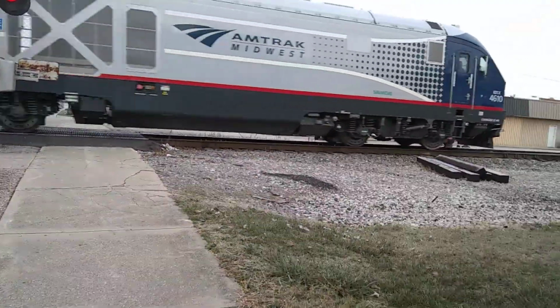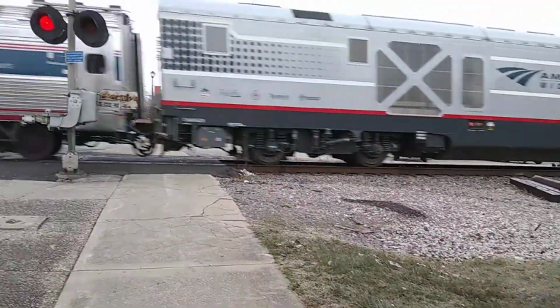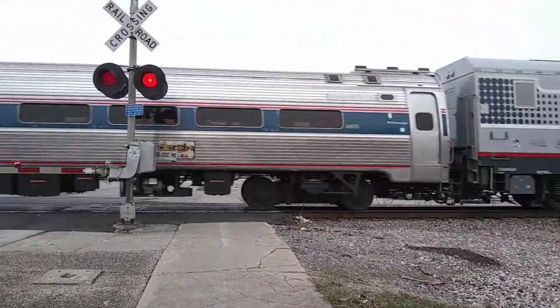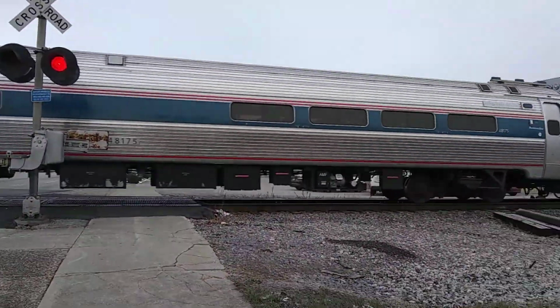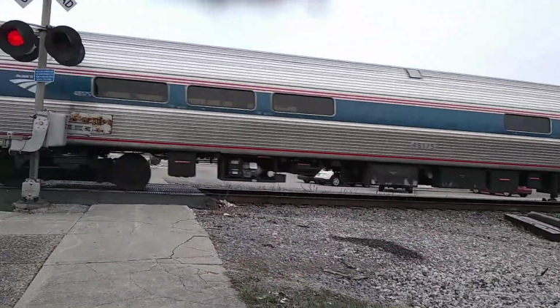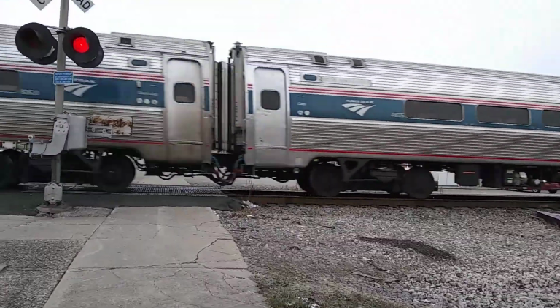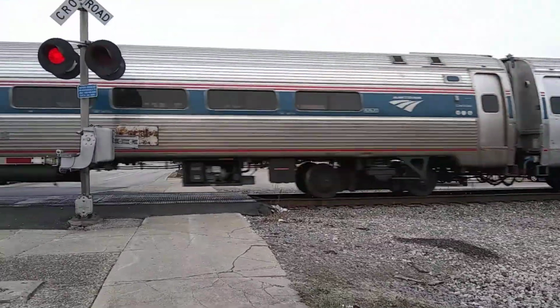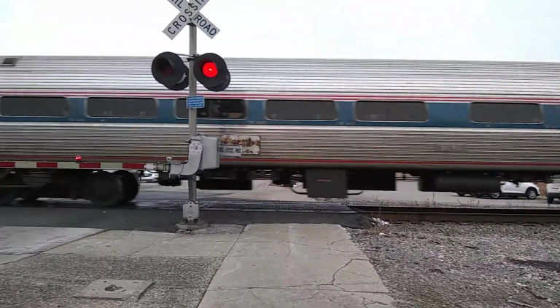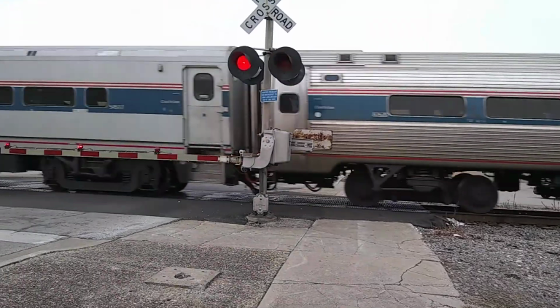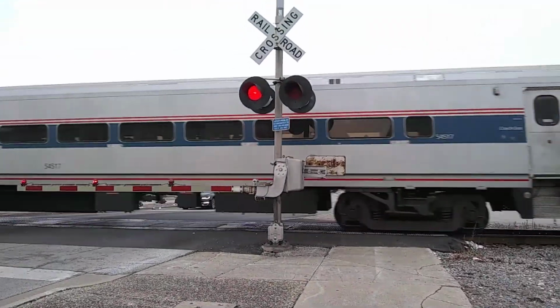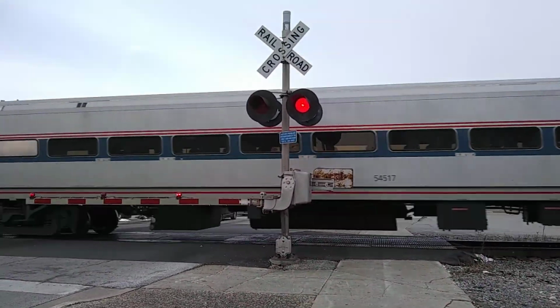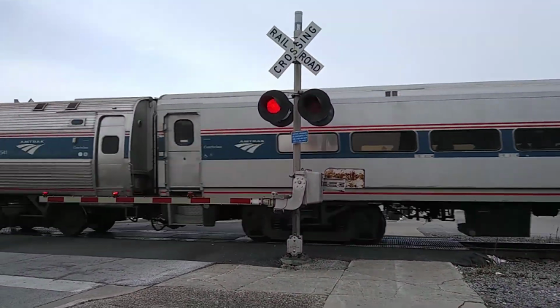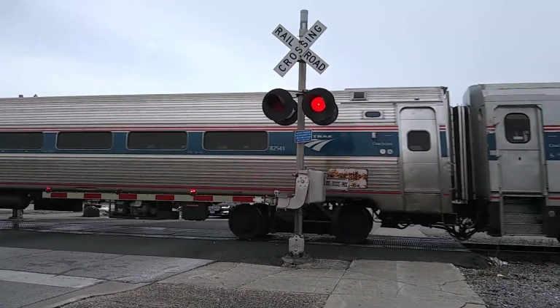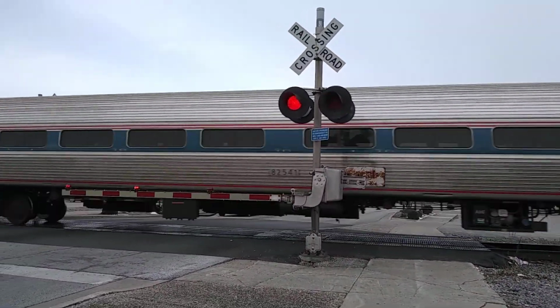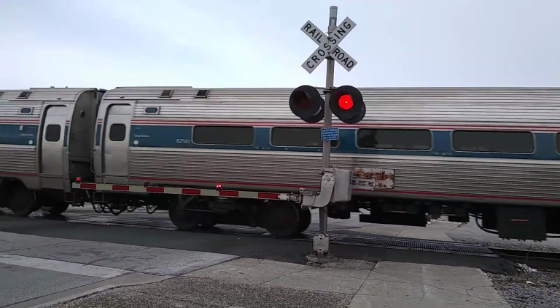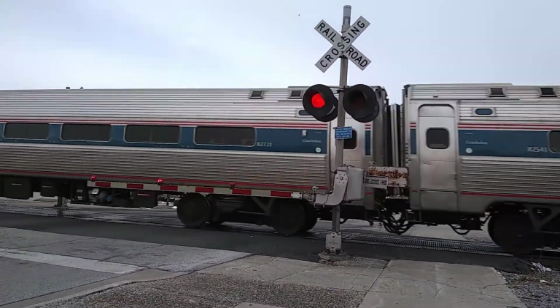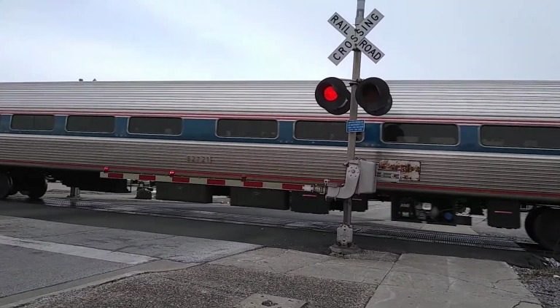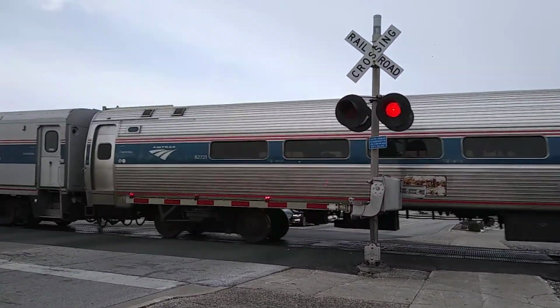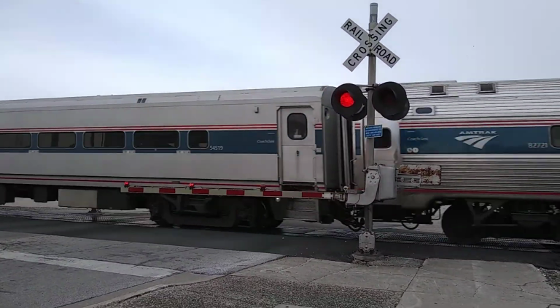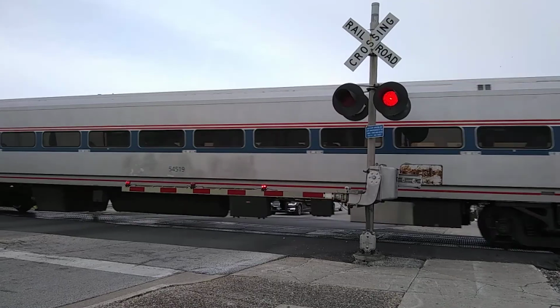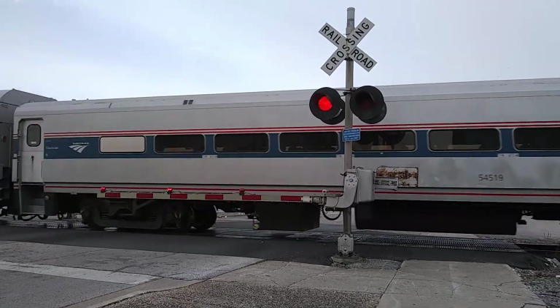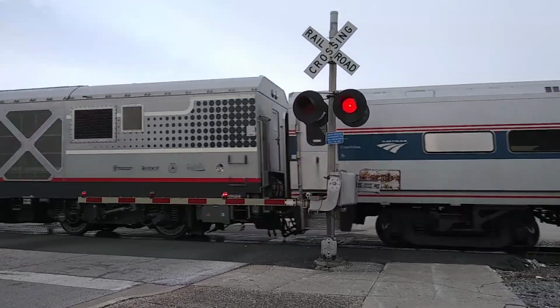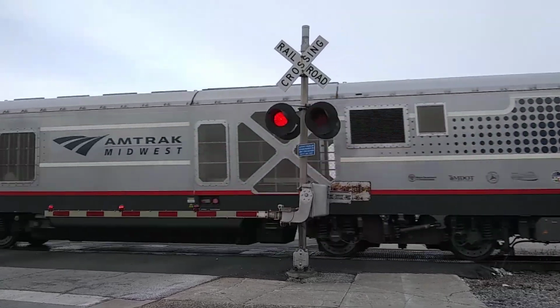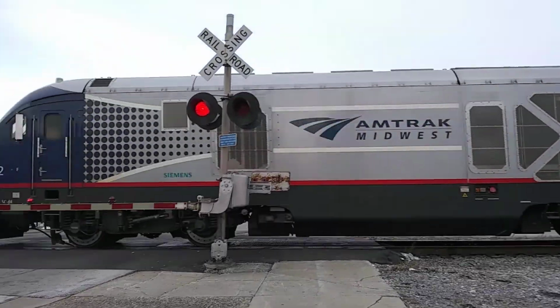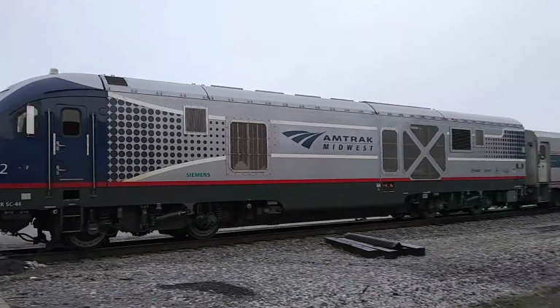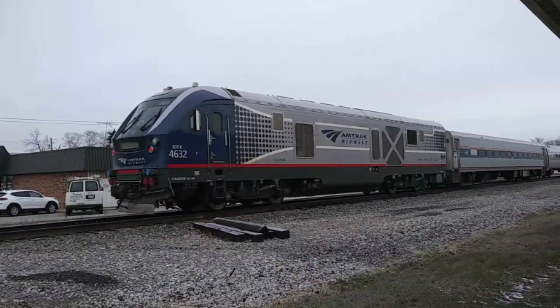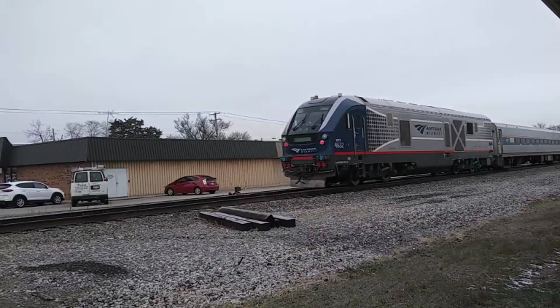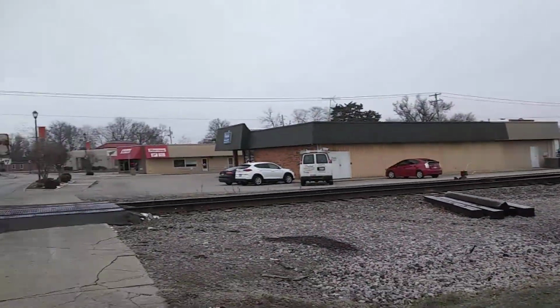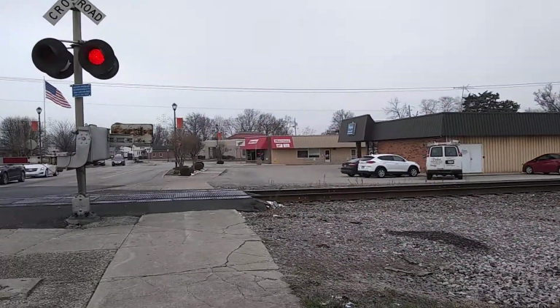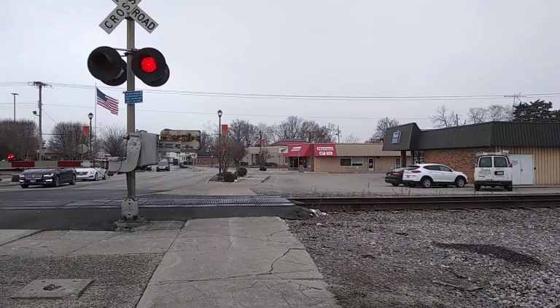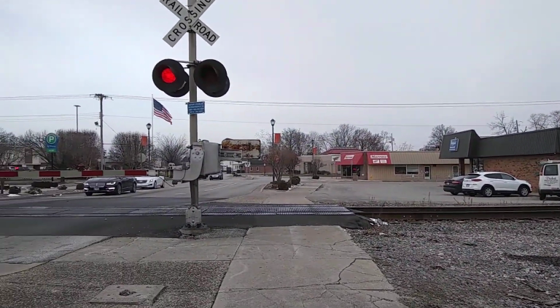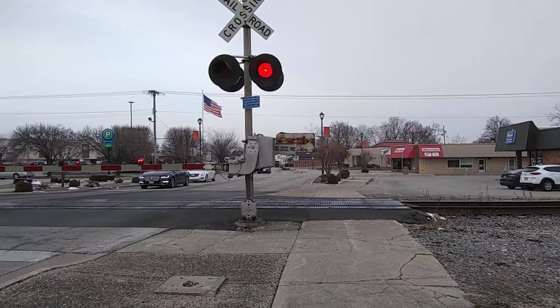Amtrak passenger train 4610, and backwards 4632. Tail end.